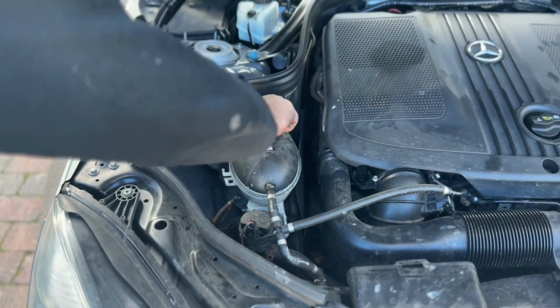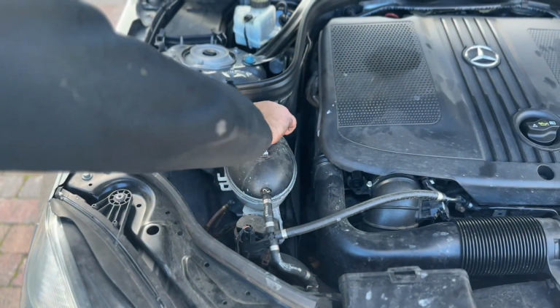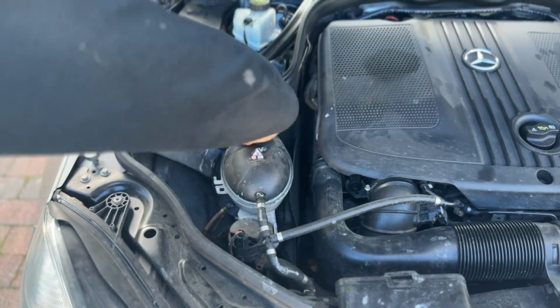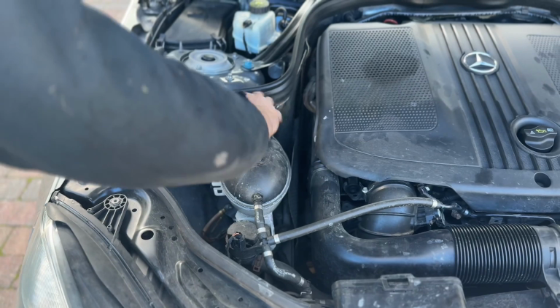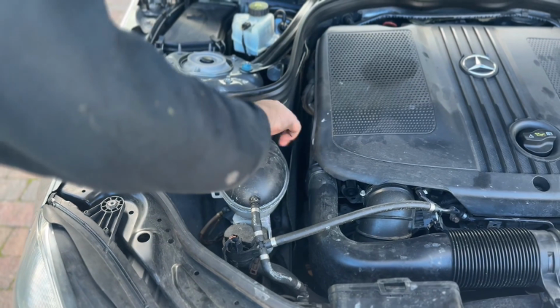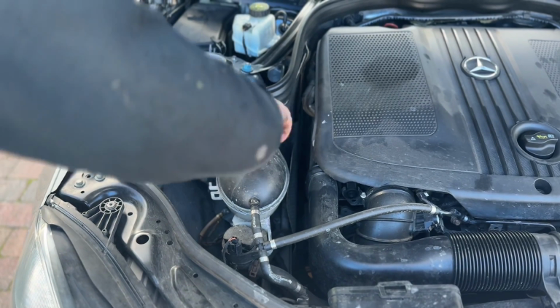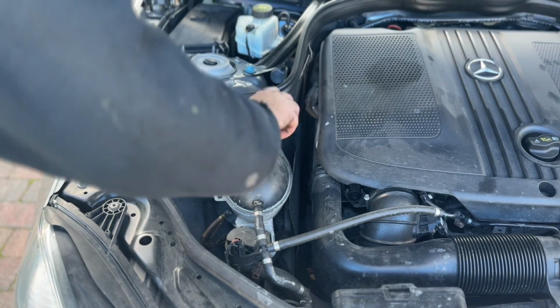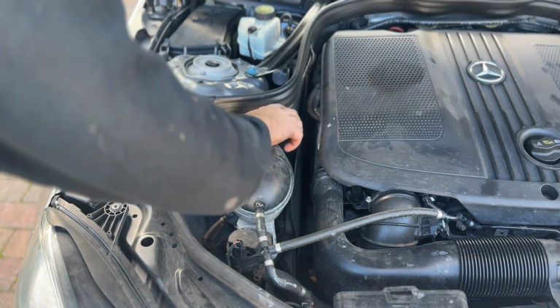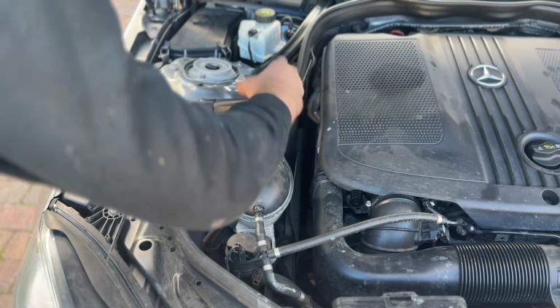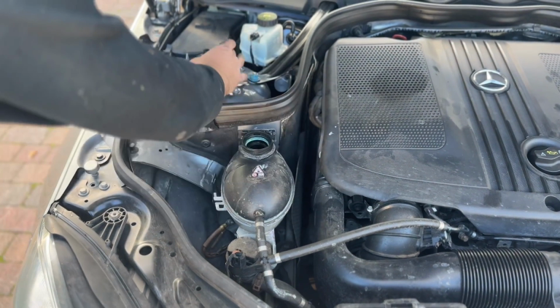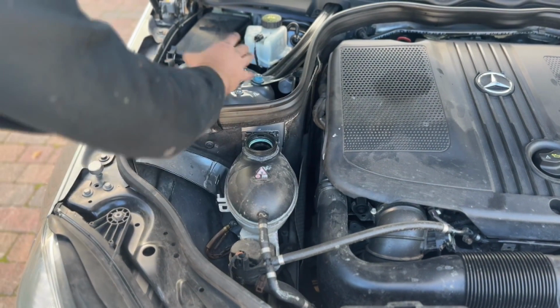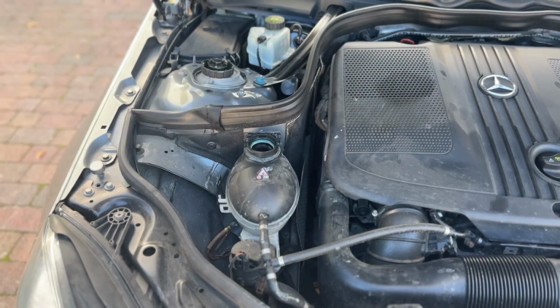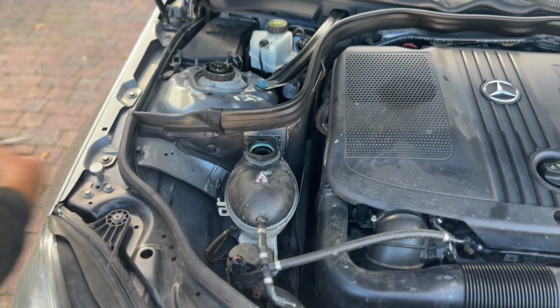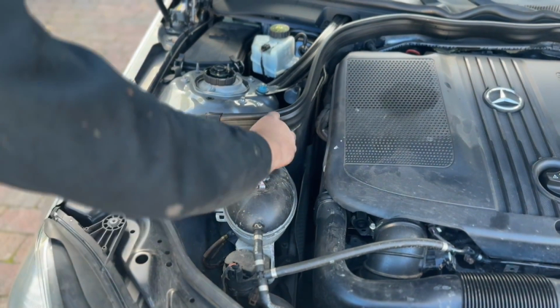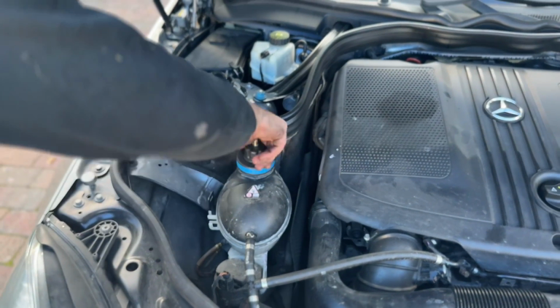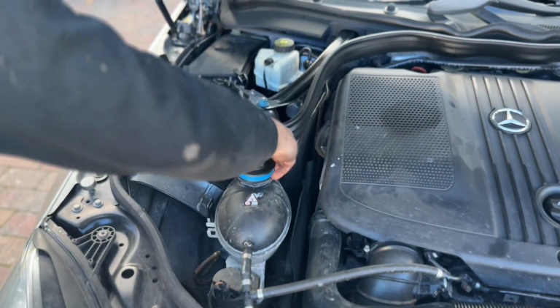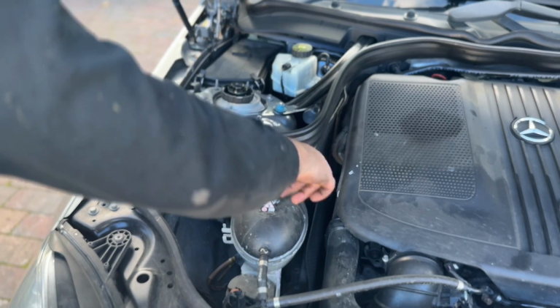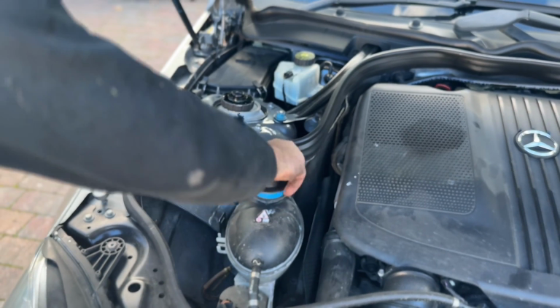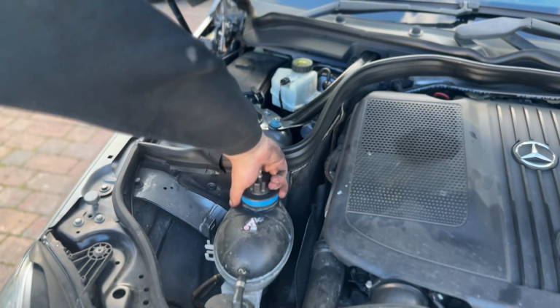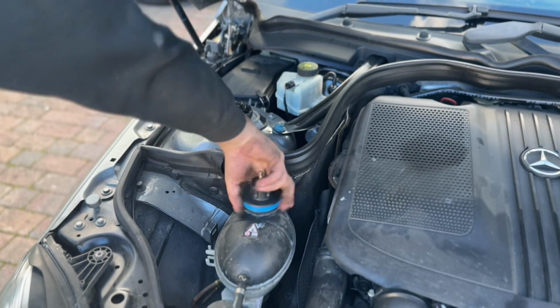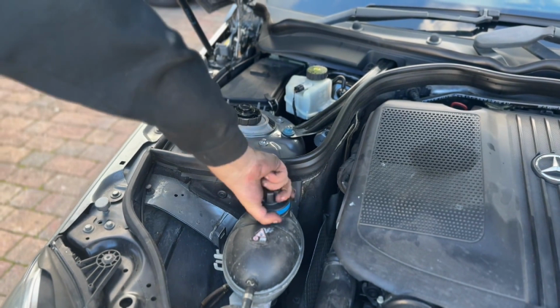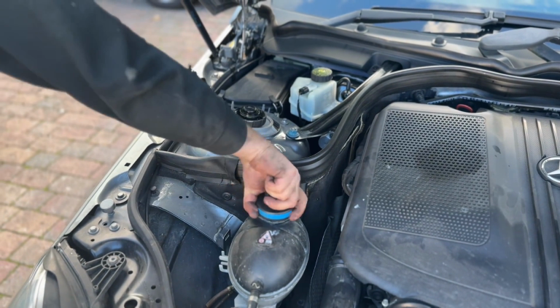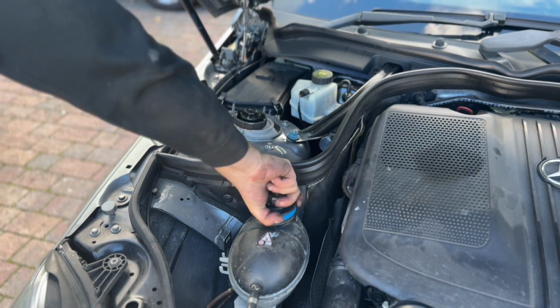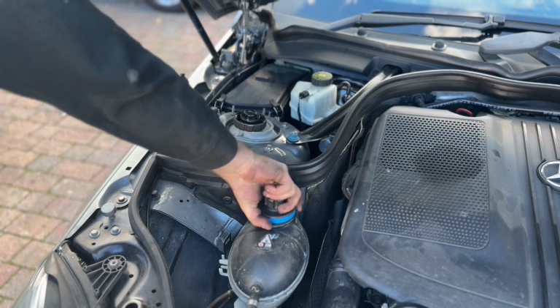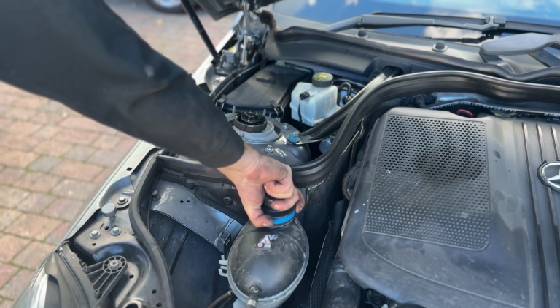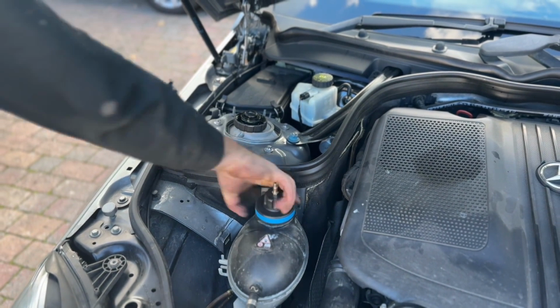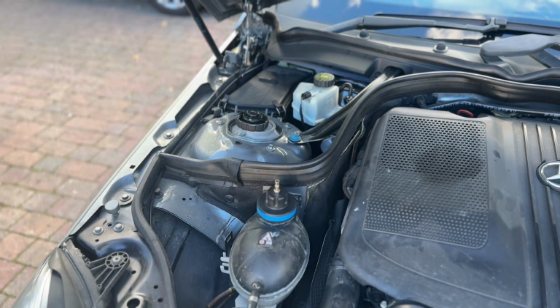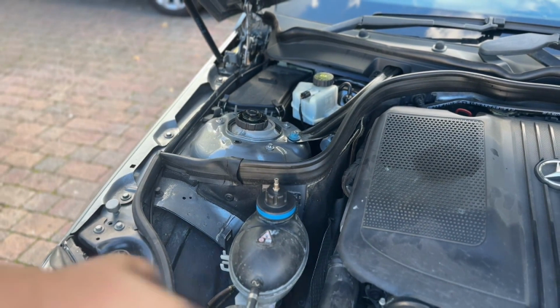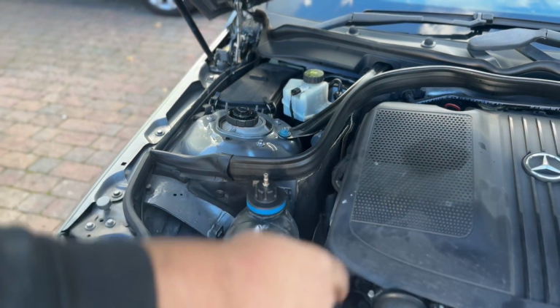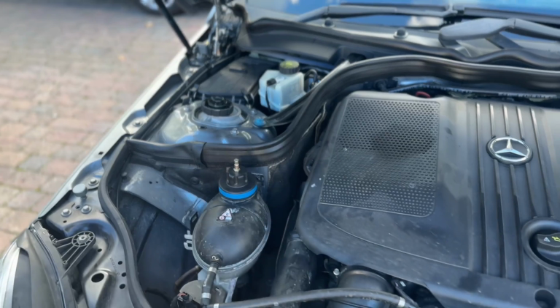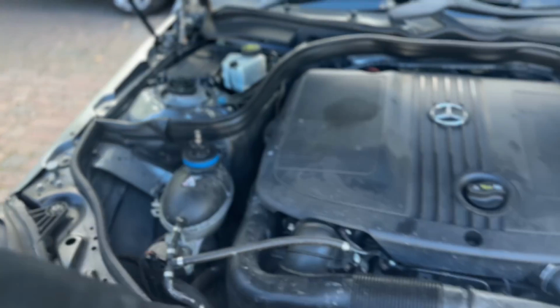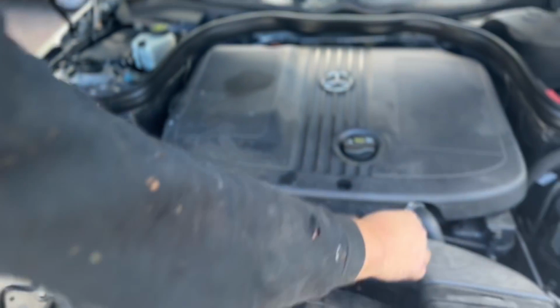Firstly, we're going to remove the filler cap for the coolant. And once that's done, we're going to fit the relevant cap. The kit's got plenty of these caps. Once that's nice and tight, all we're going to do is put the pressure pump on.